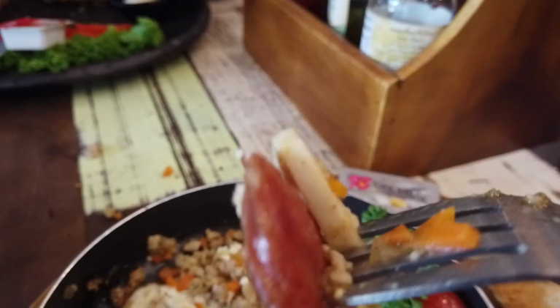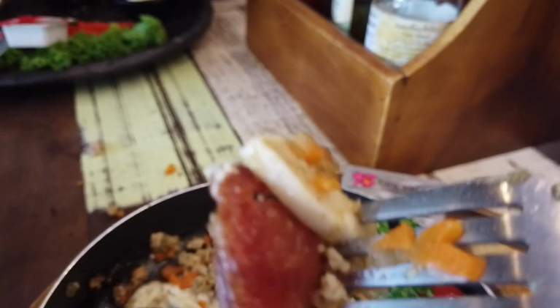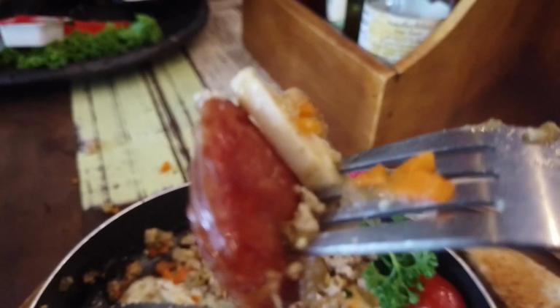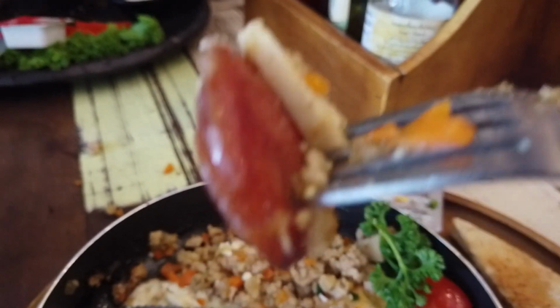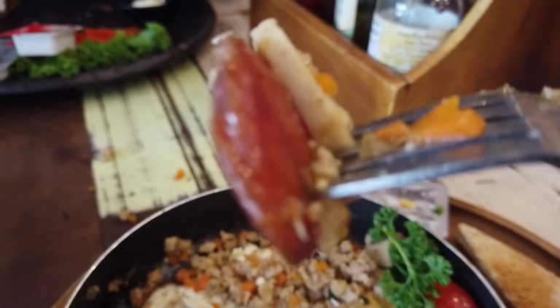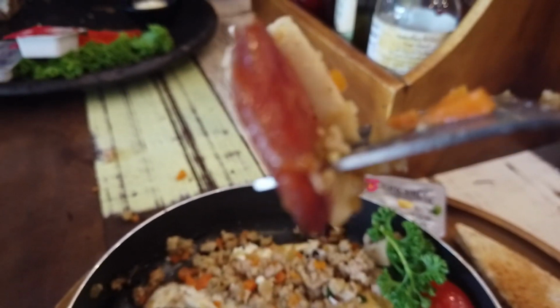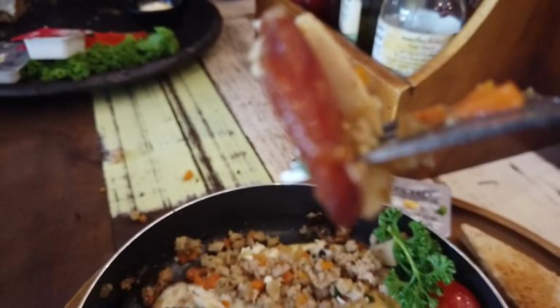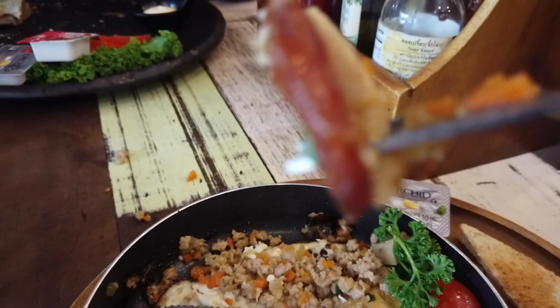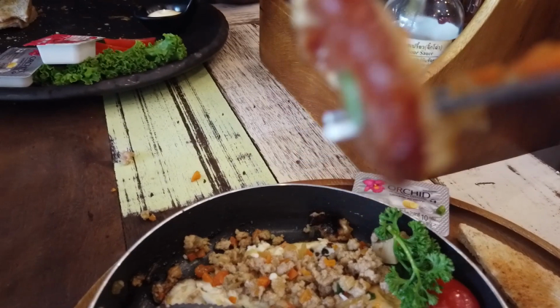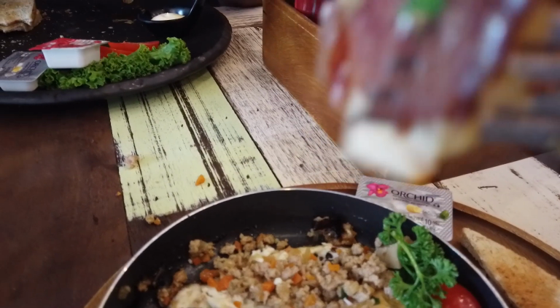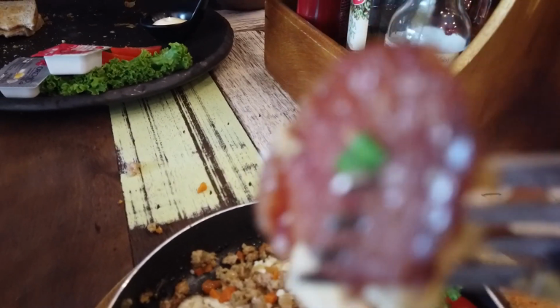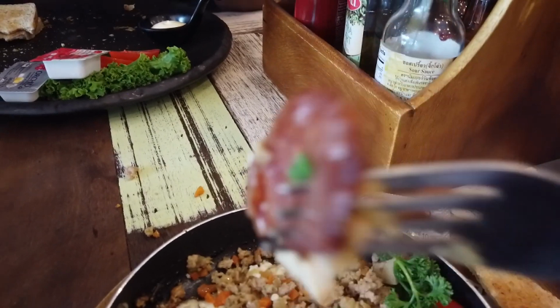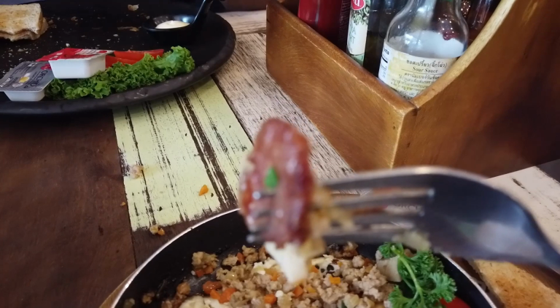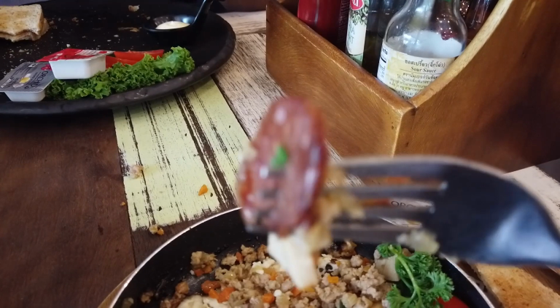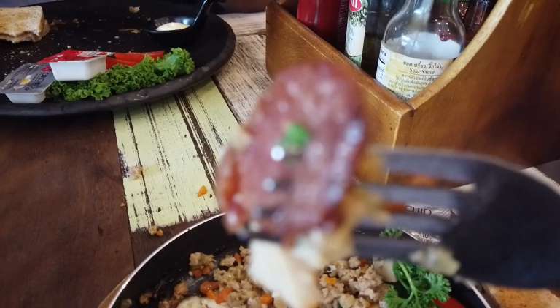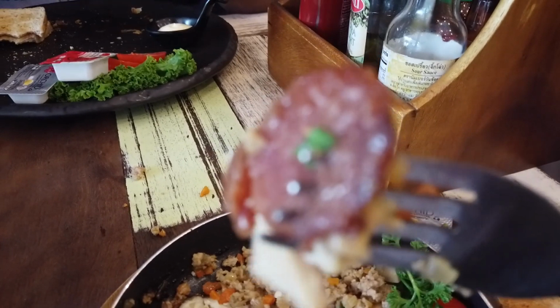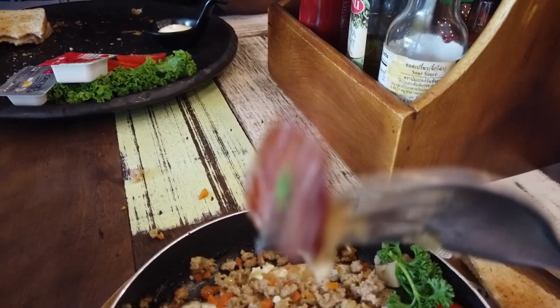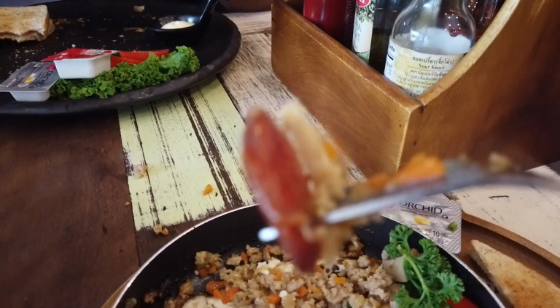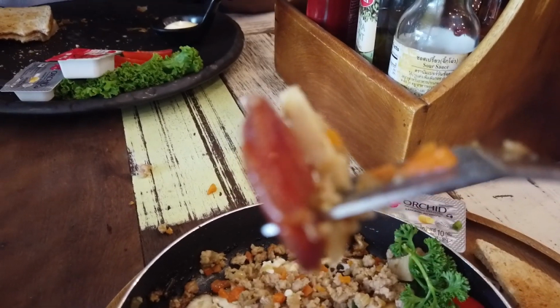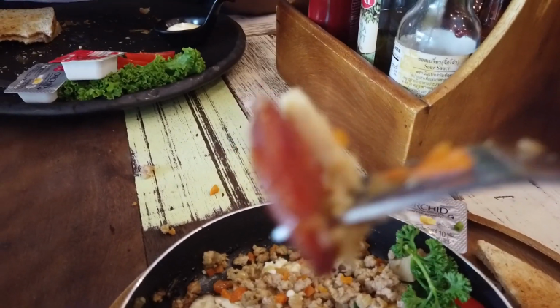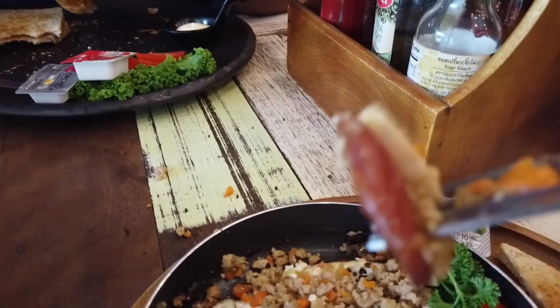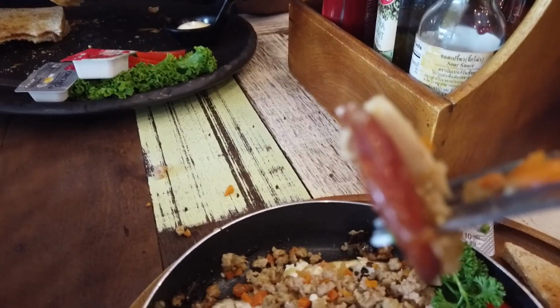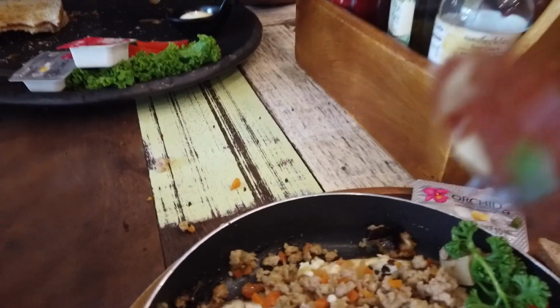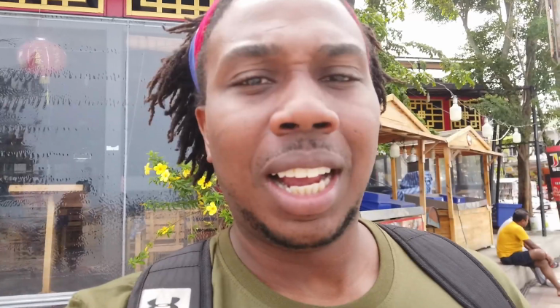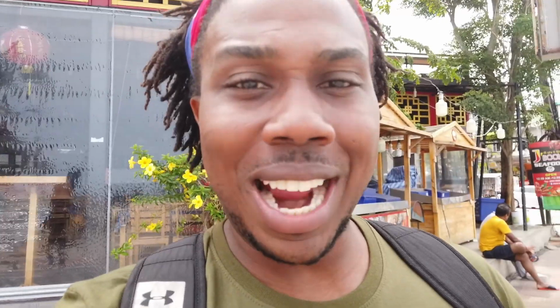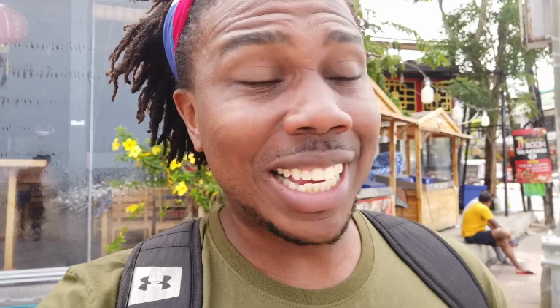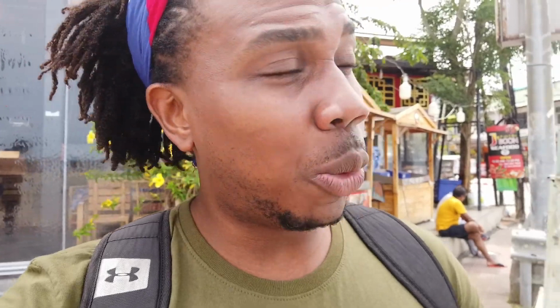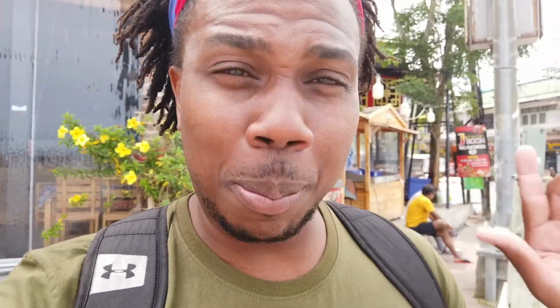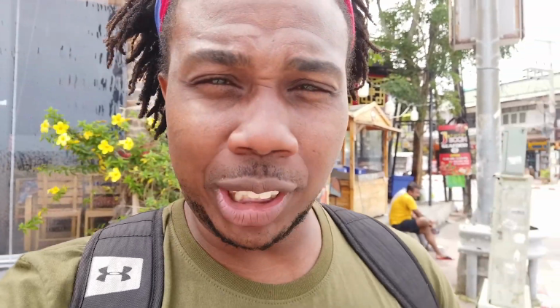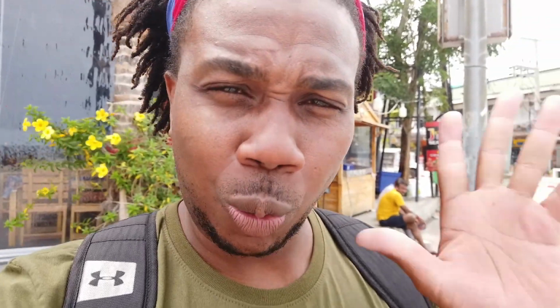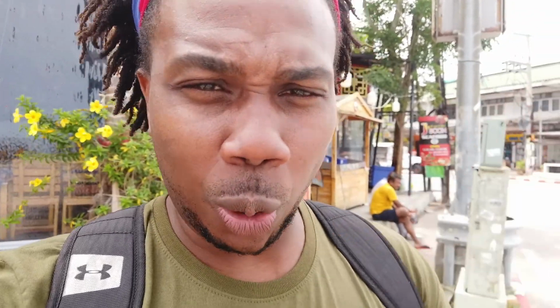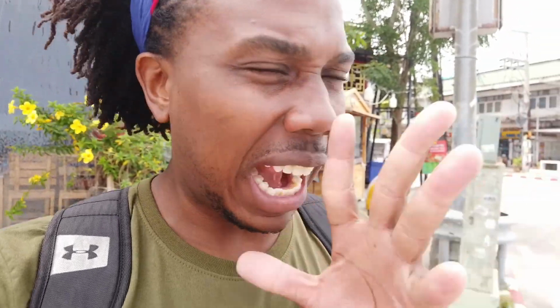I thought it was going to be like a regular type of sausage, but it tastes totally different — it has a sweet taste to it, it's really good. Now we're on Beach Road and I thought I'd give you a quick tour.